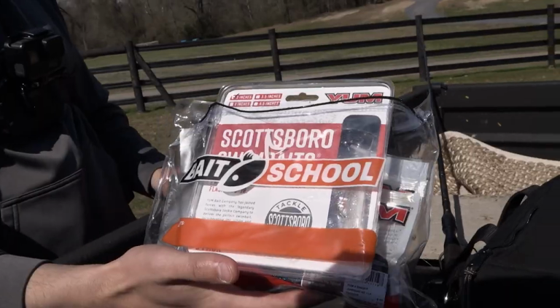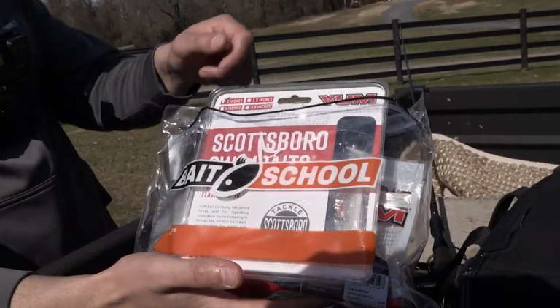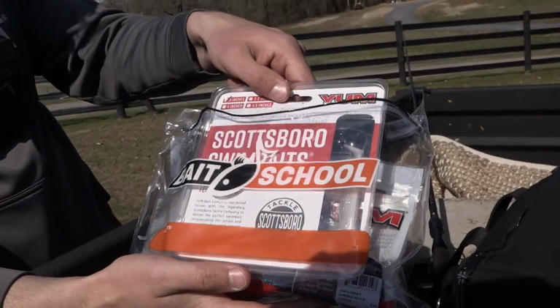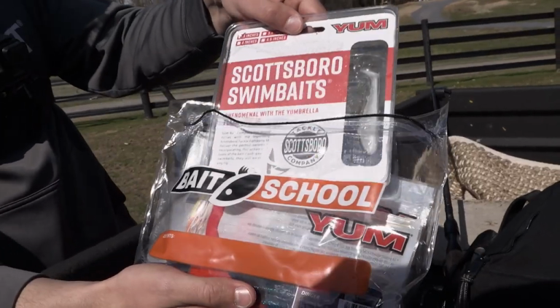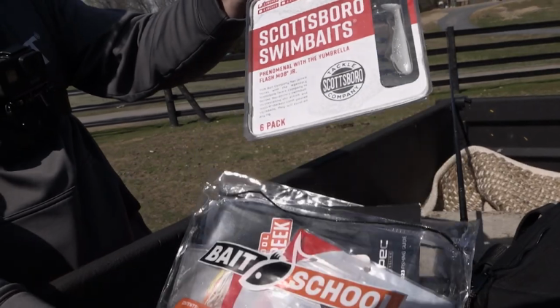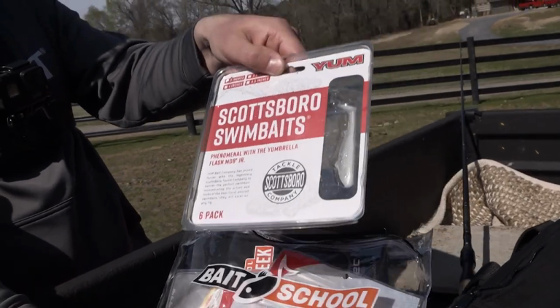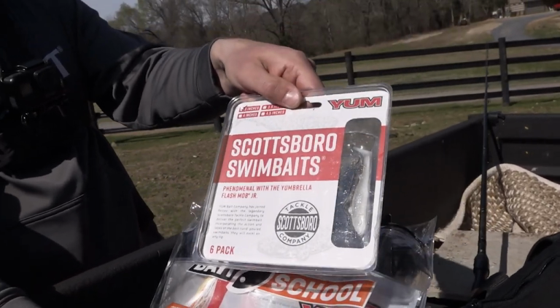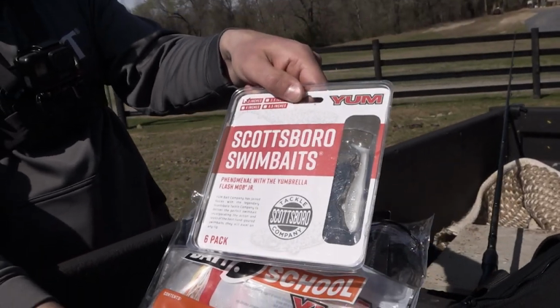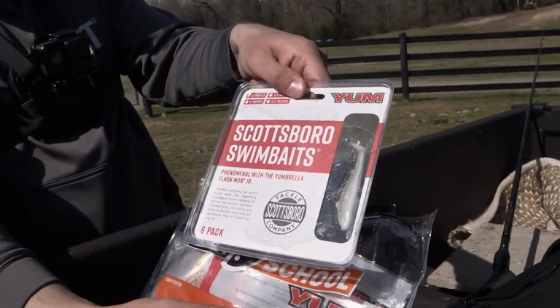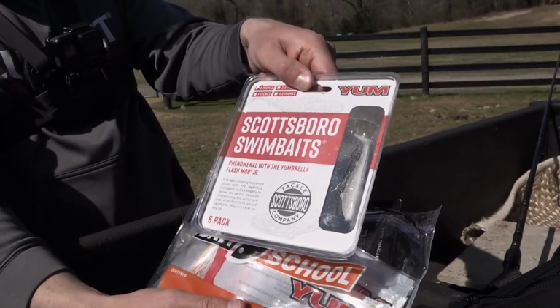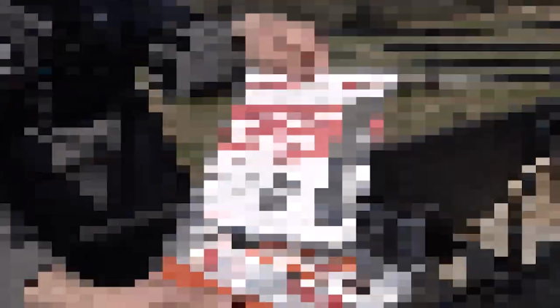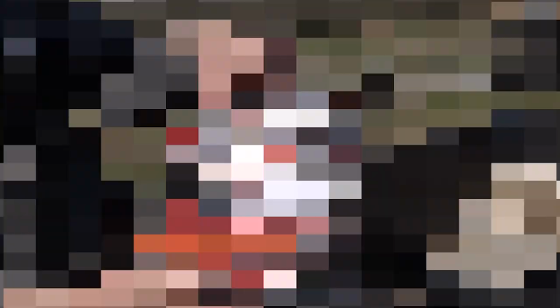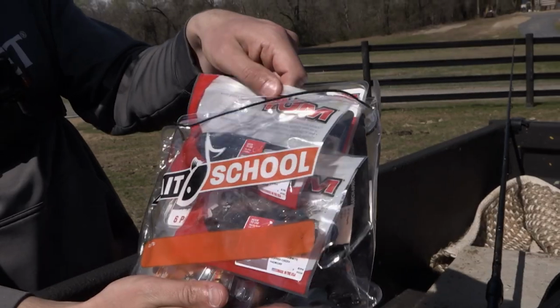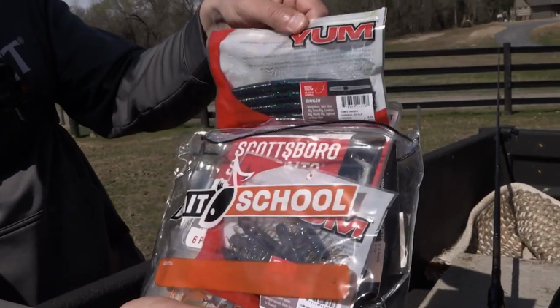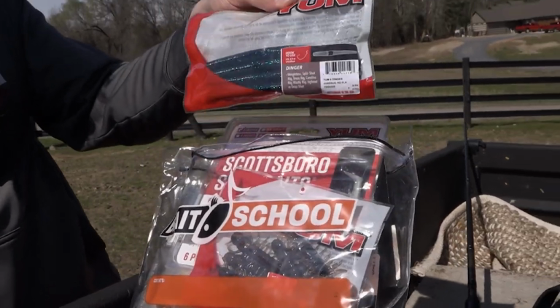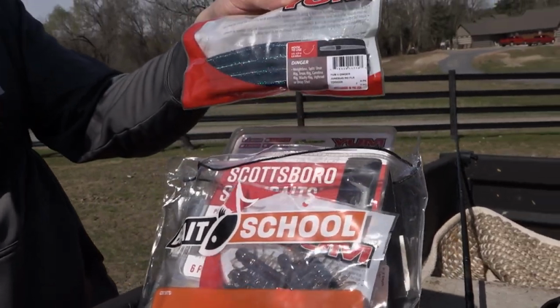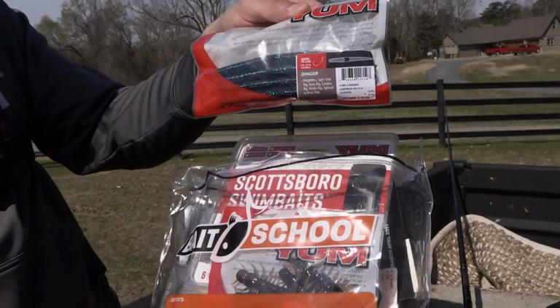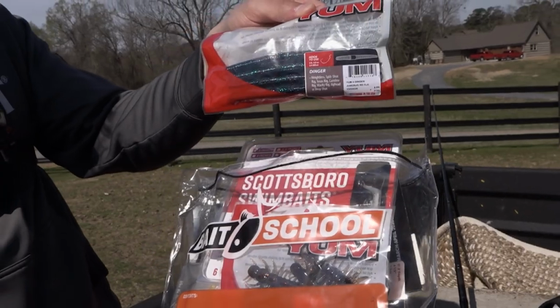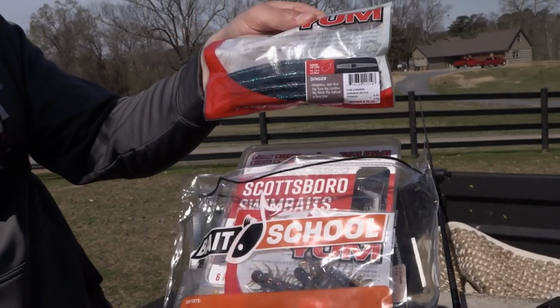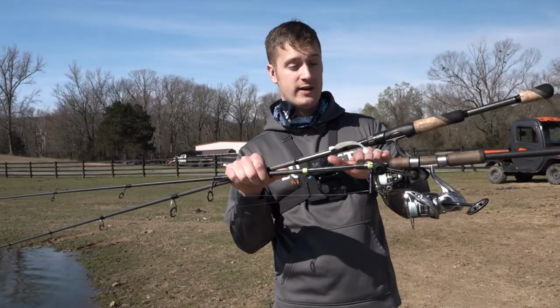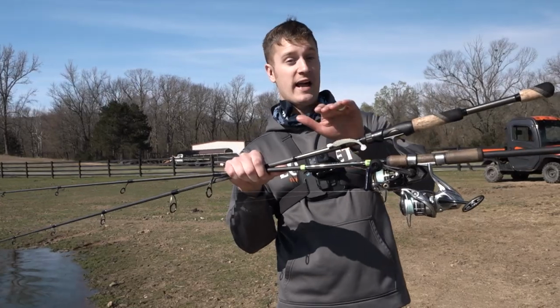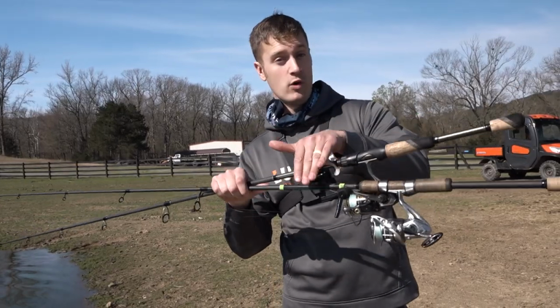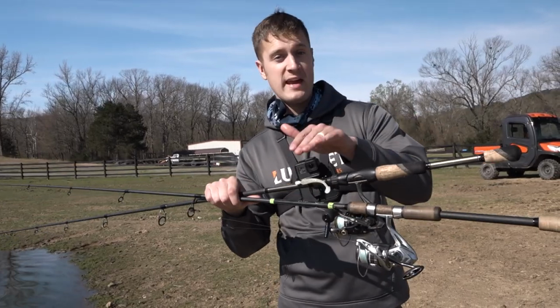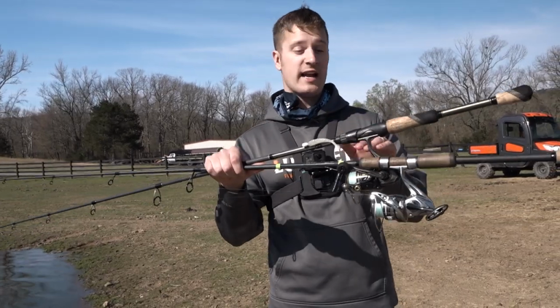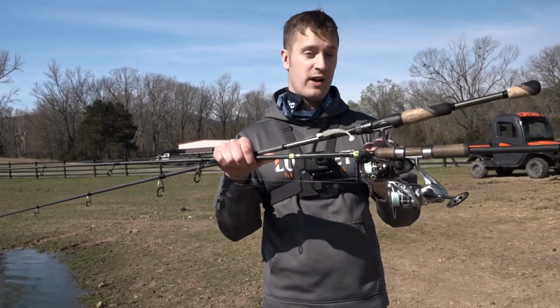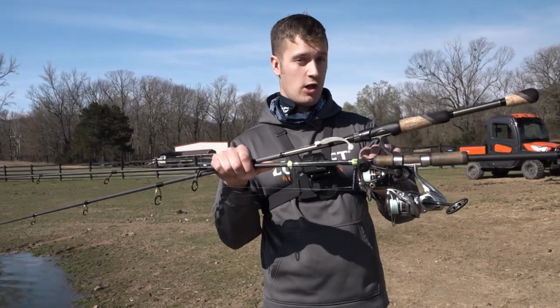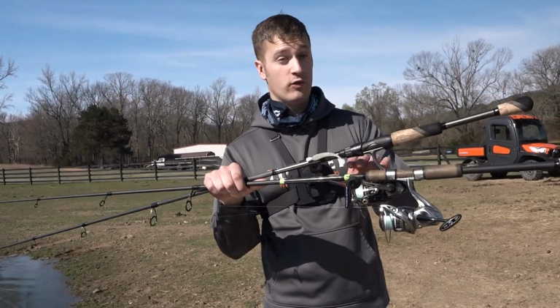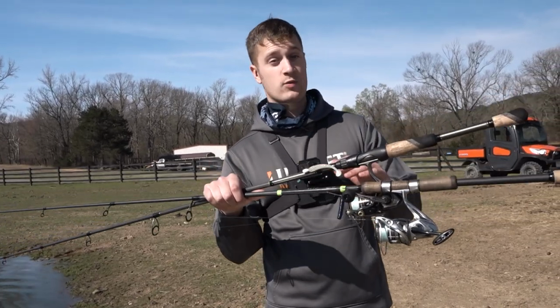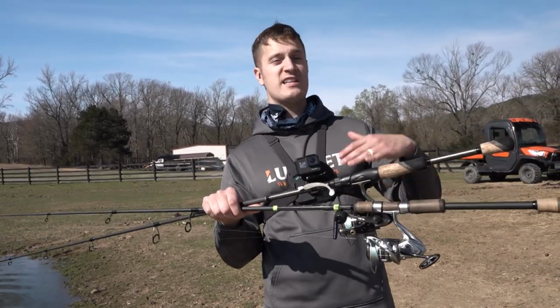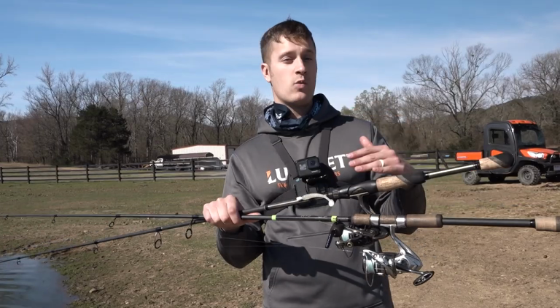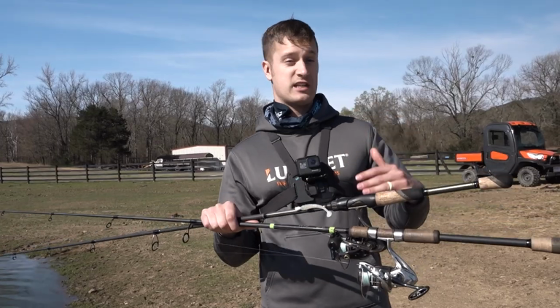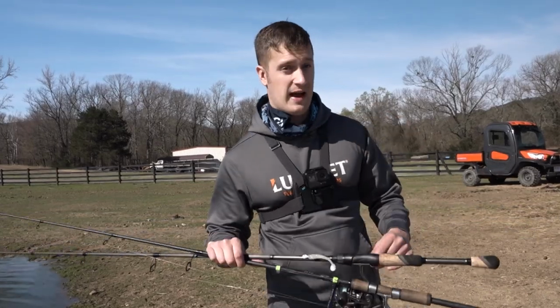What we got here today: we got the Yum Scottsboro Swimbait out of the March and April Banking Creek Tackle Kit, and we got the Yum 5-inch Stinger Junebug Red Flake wacky rigged. One is a moving bait, one is a very slow moving bait. We're going to see which one gets us more bites.